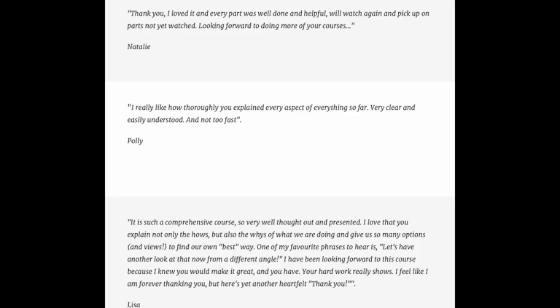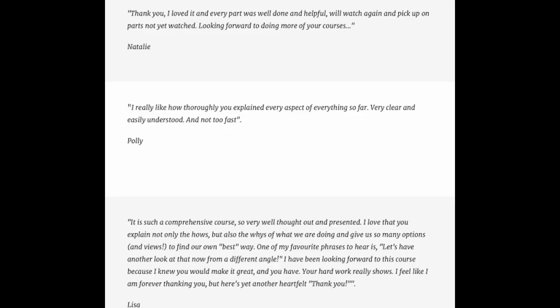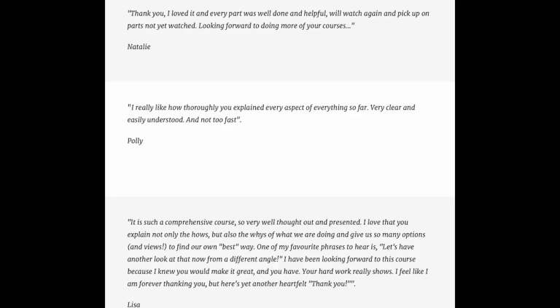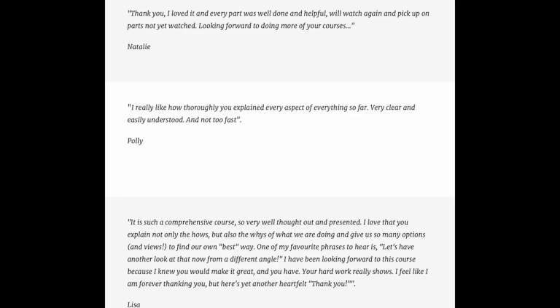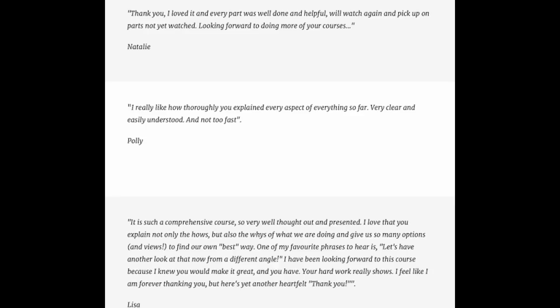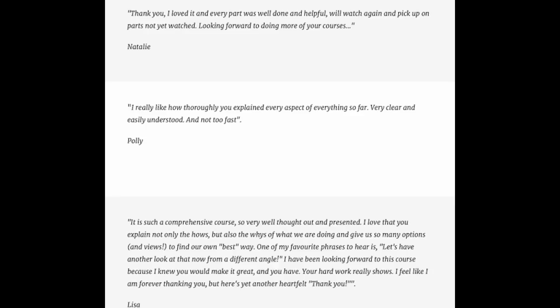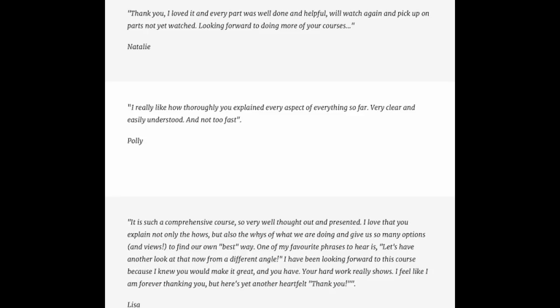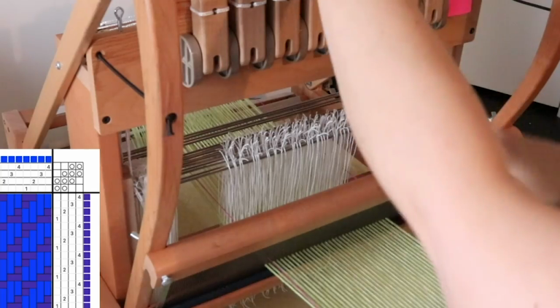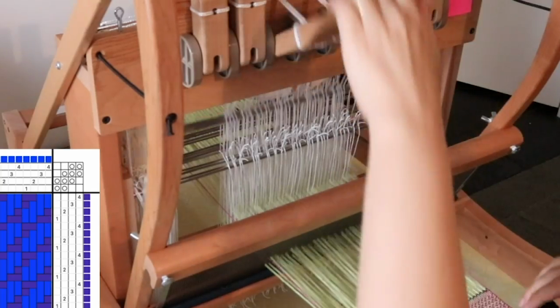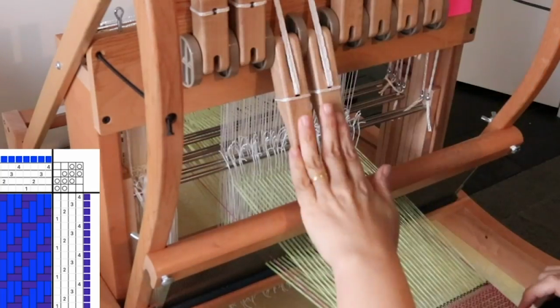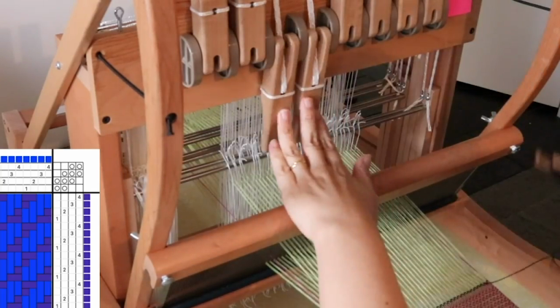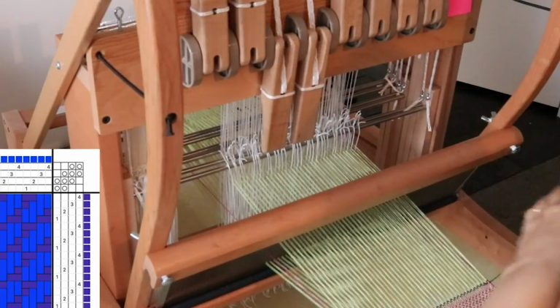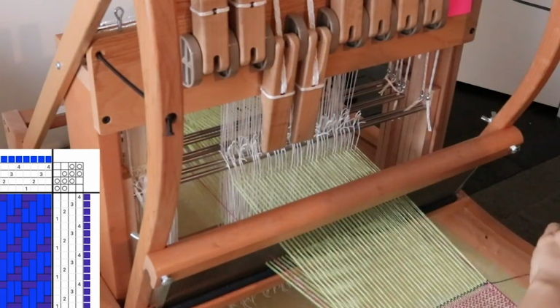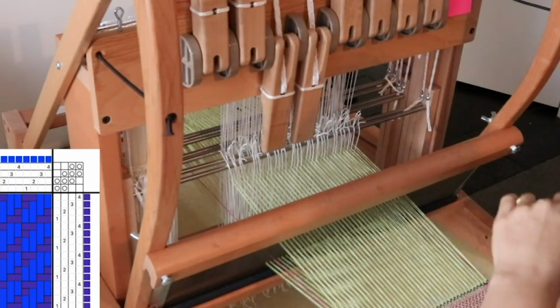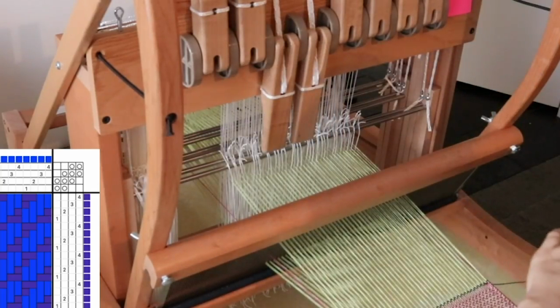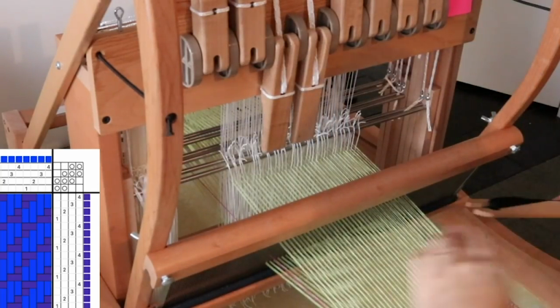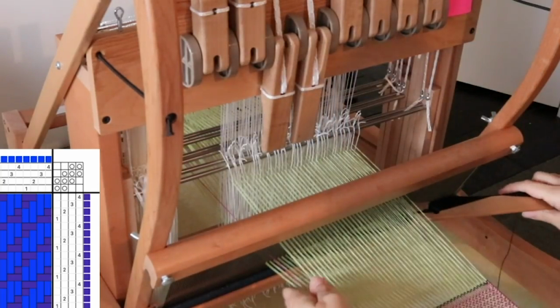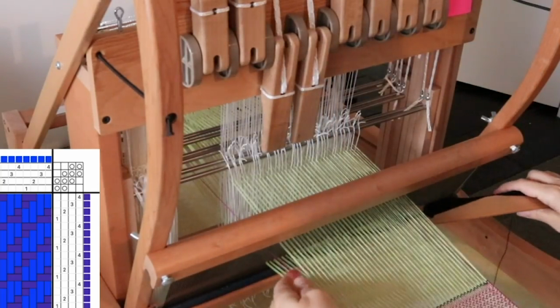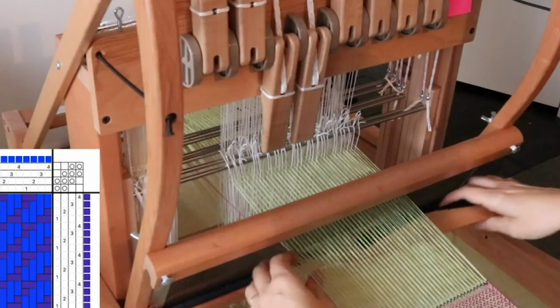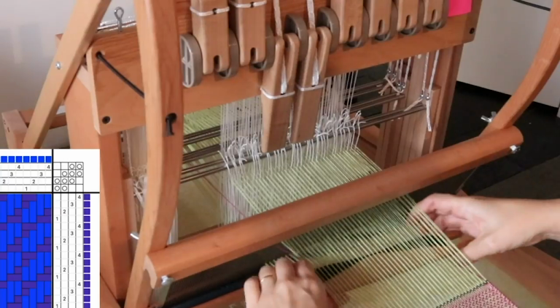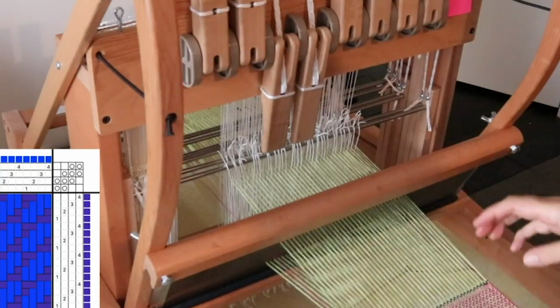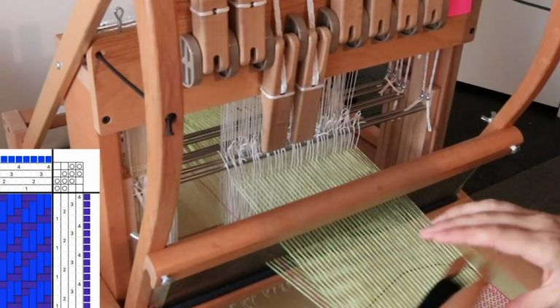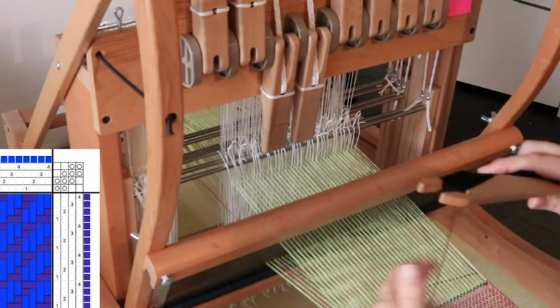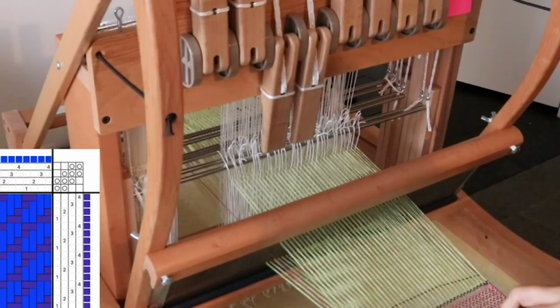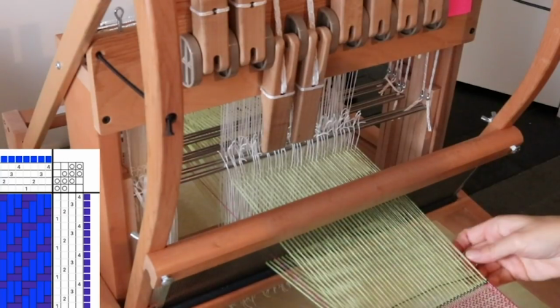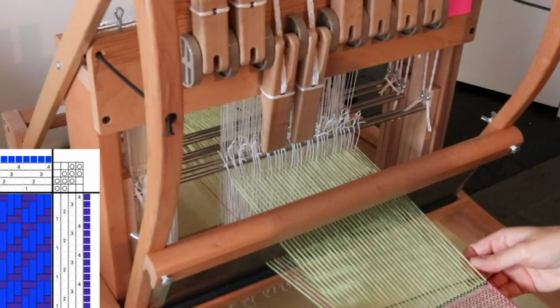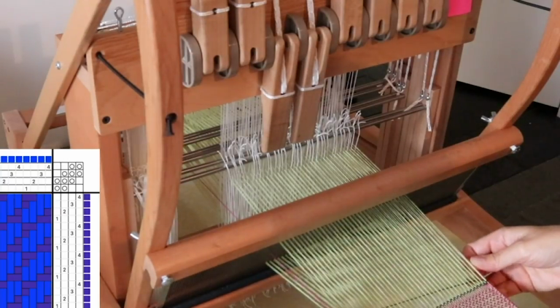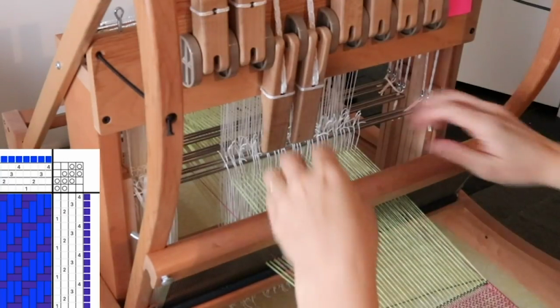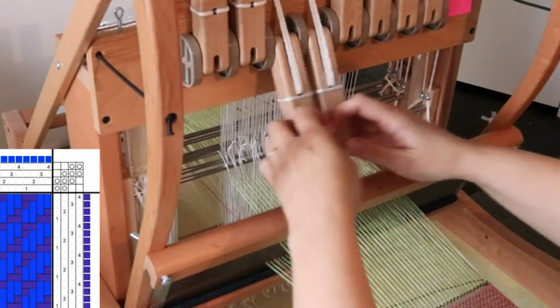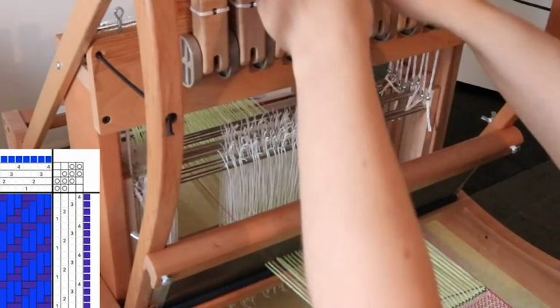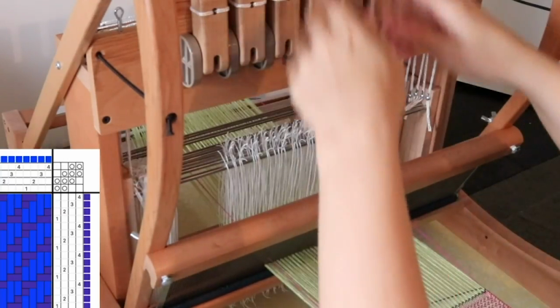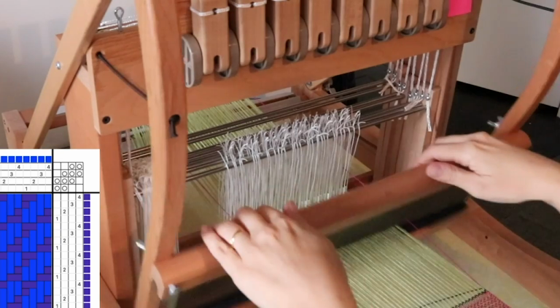Because you are all my very special YouTube friends, I've got a special offer for you today. You can get the table loom class at a 10% discount and I'm going to leave a link for you down below.